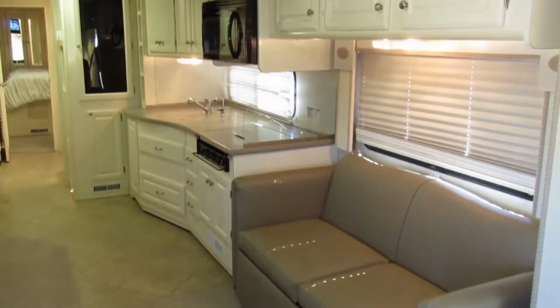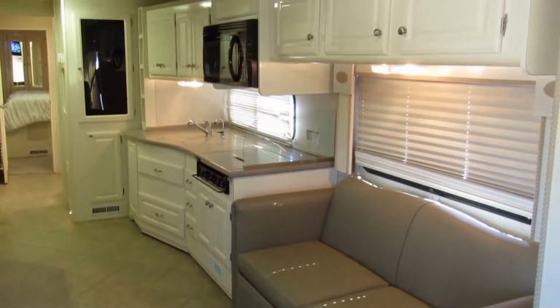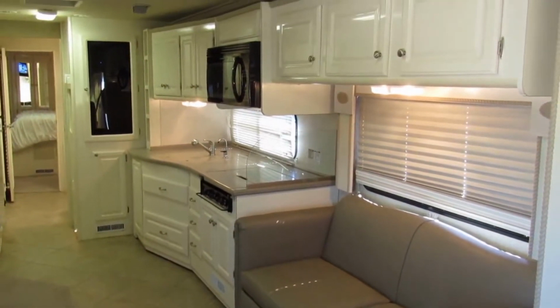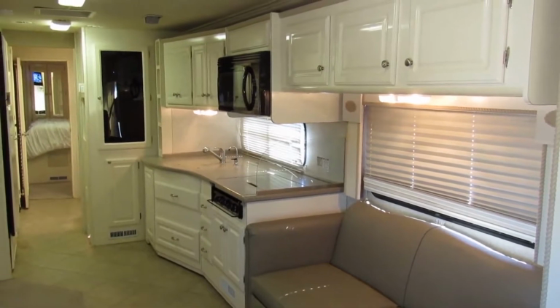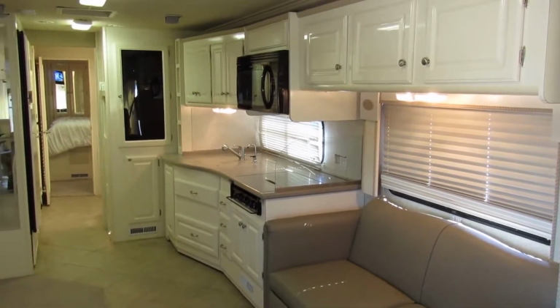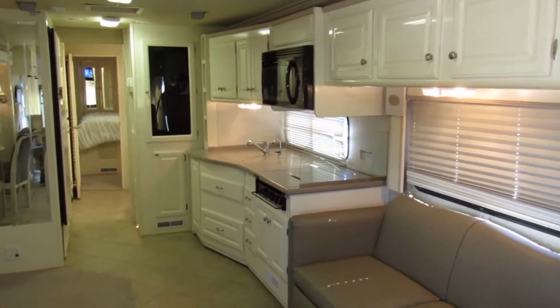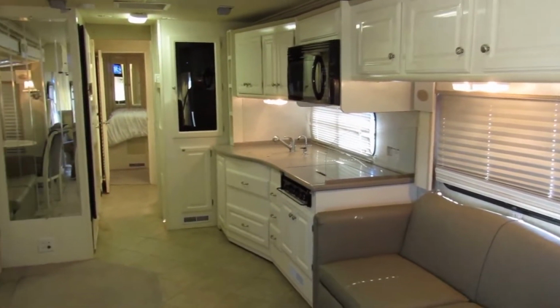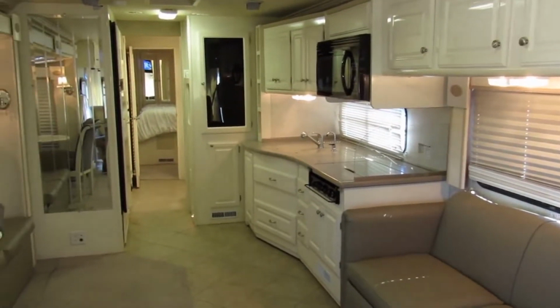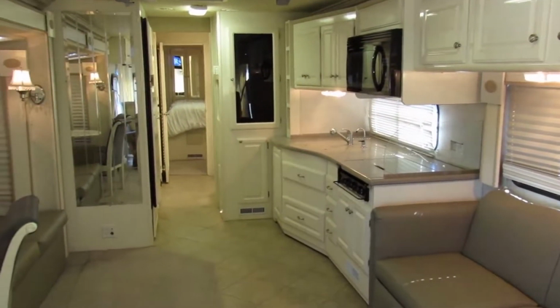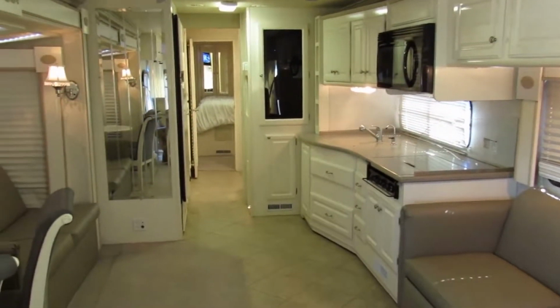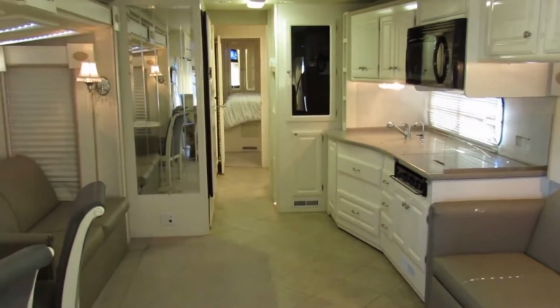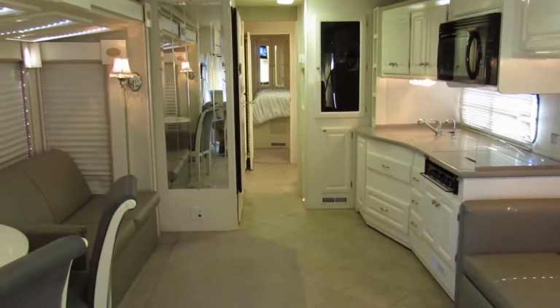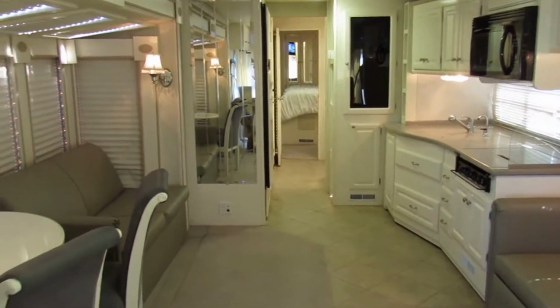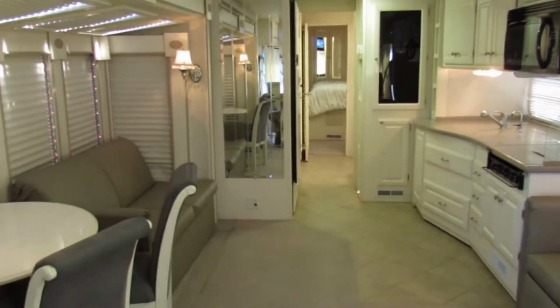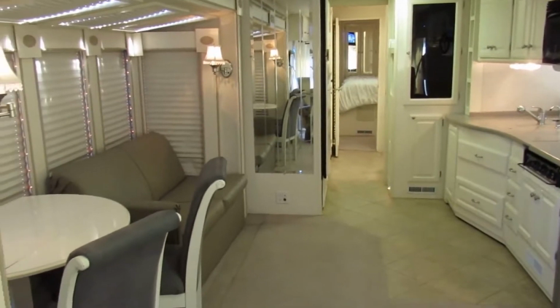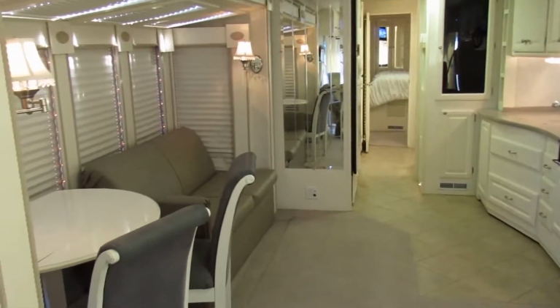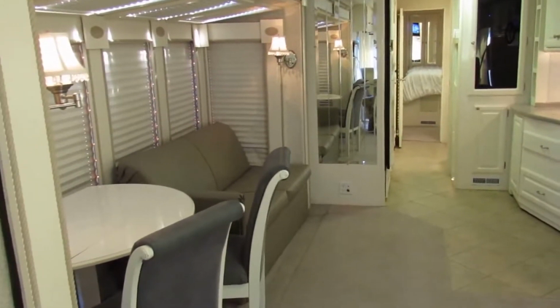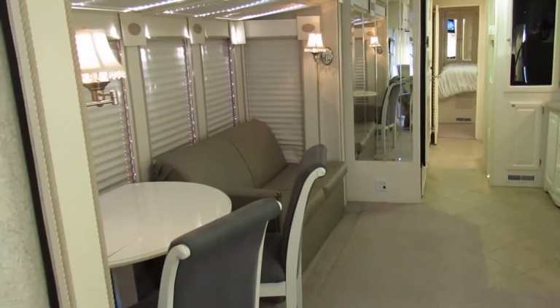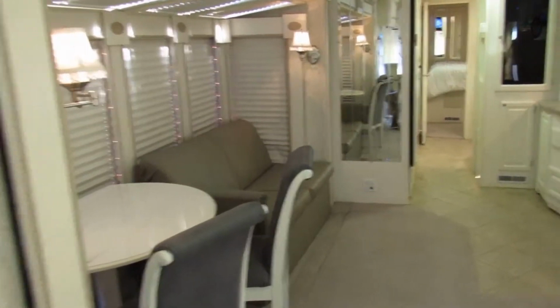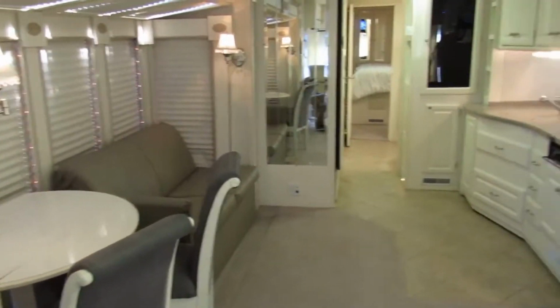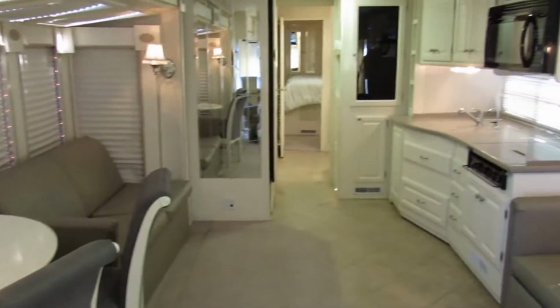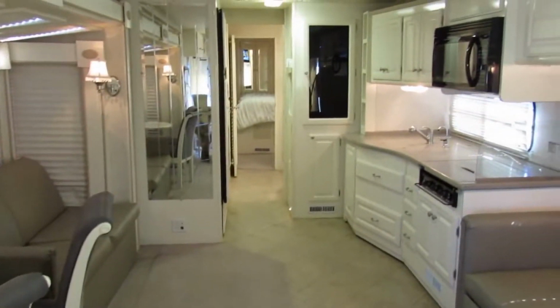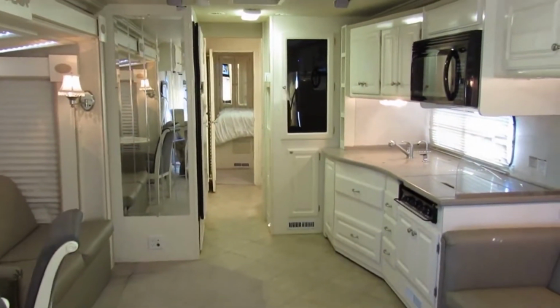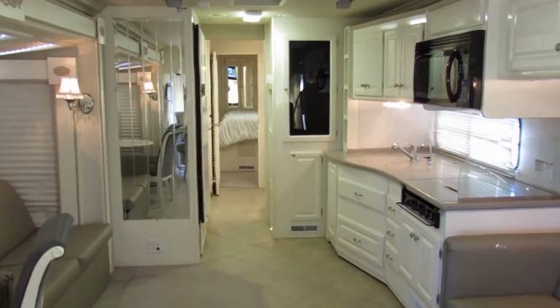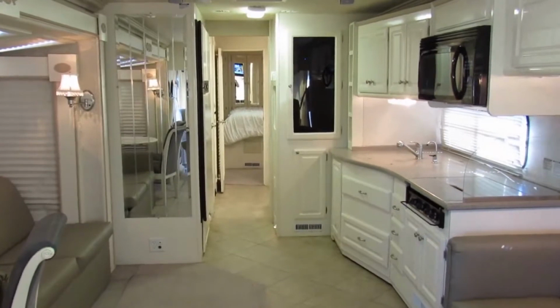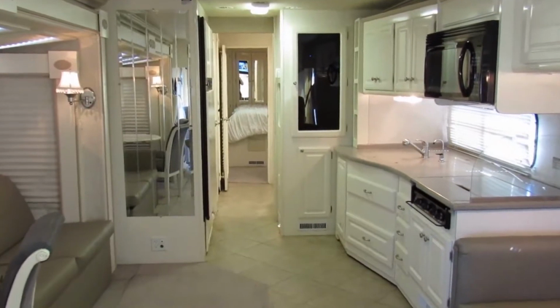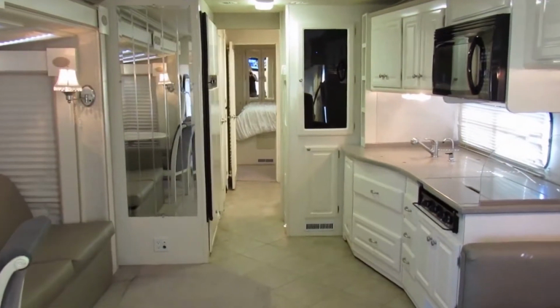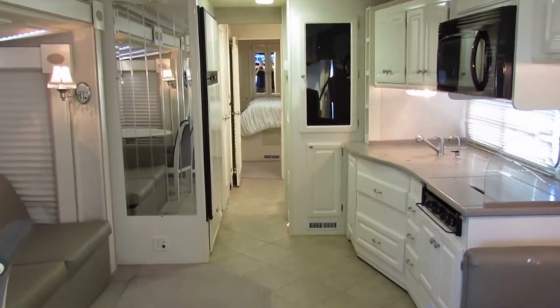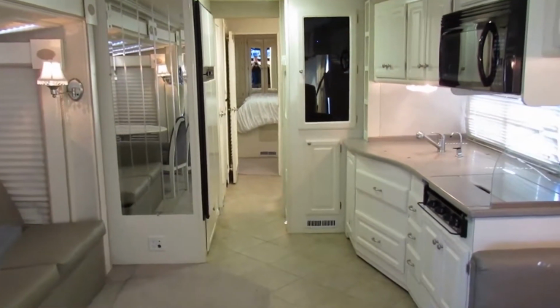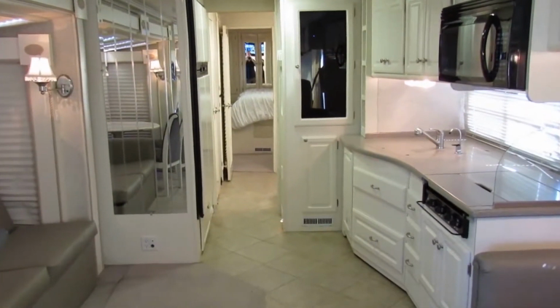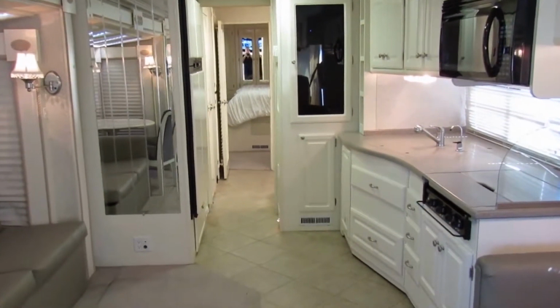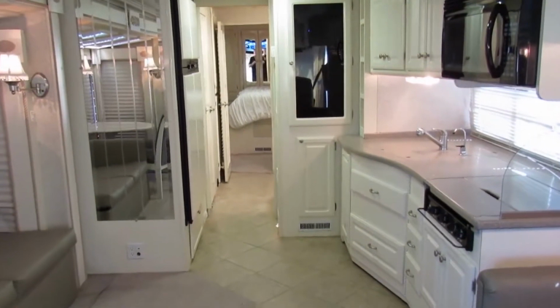As you notice, it's got the leather interior, quarry and countertops. It's got the atrium, so you see the windows there. When you open those up, you let in some beautiful light. It has the convection microwave oven. Really an open feel for a big rig.